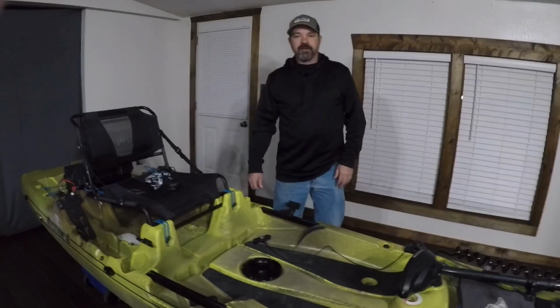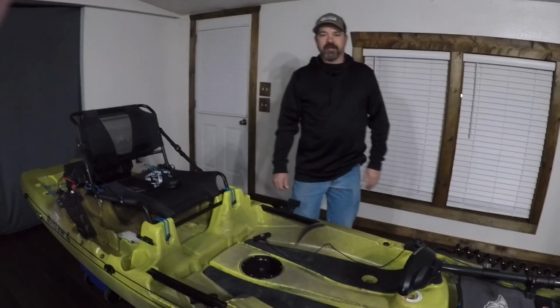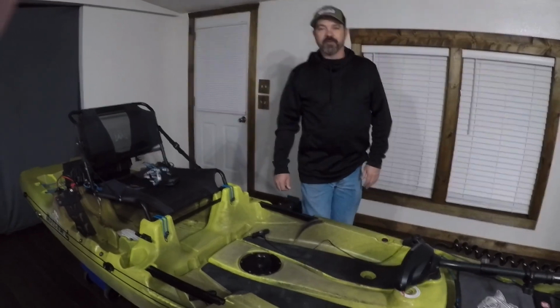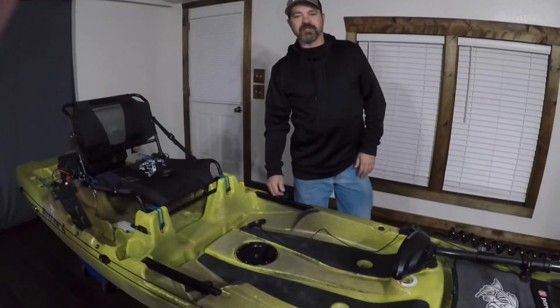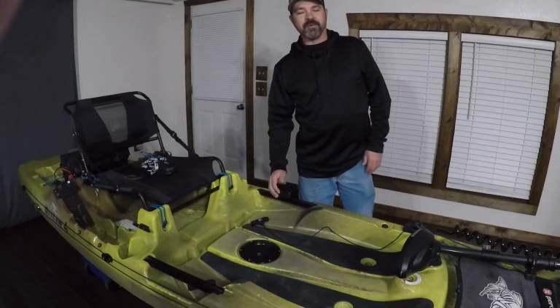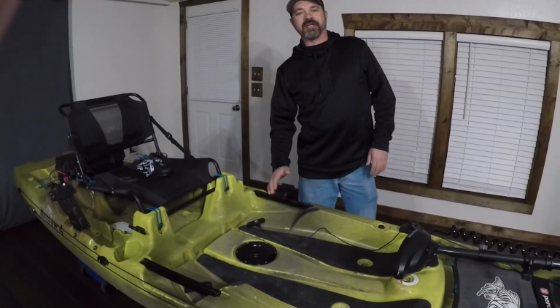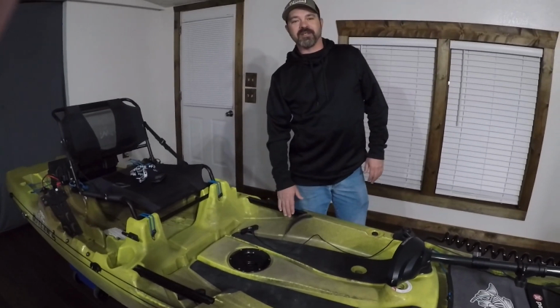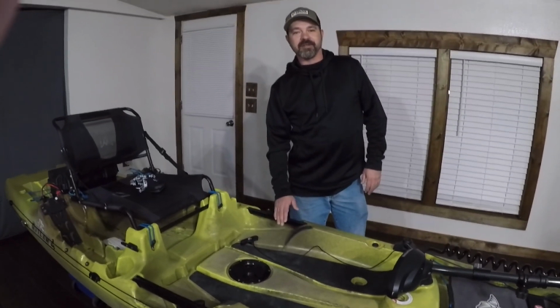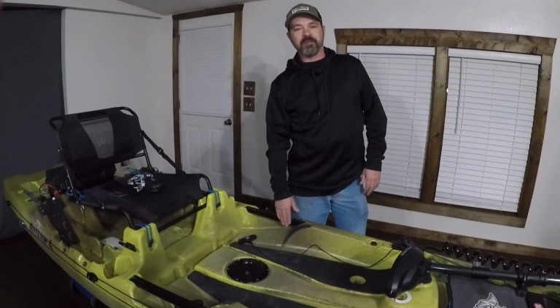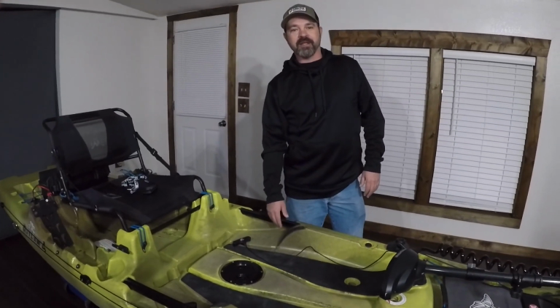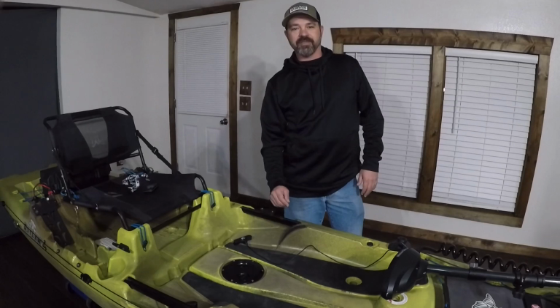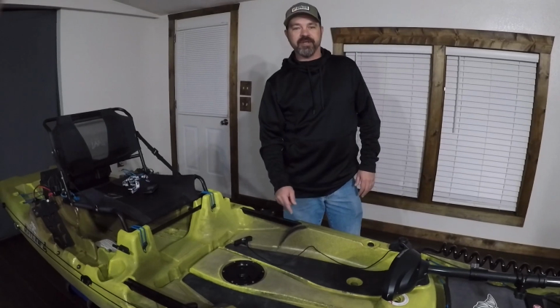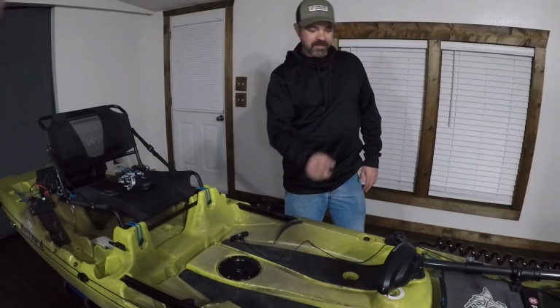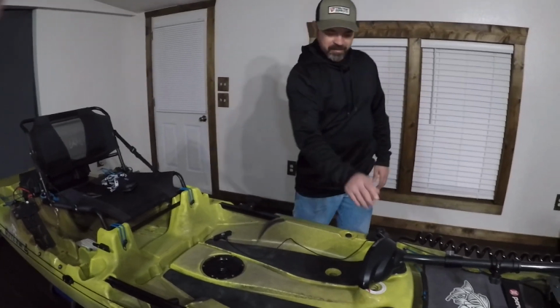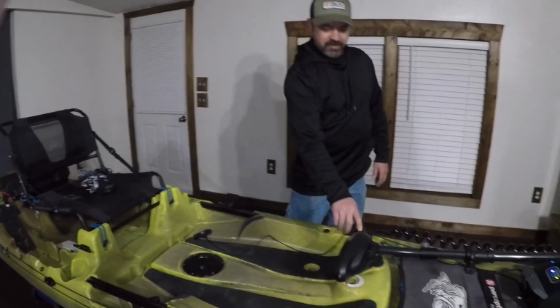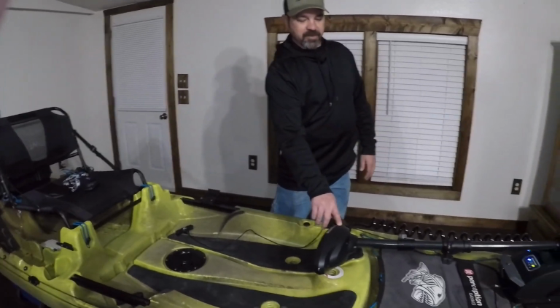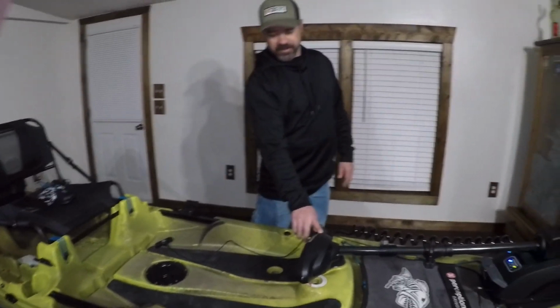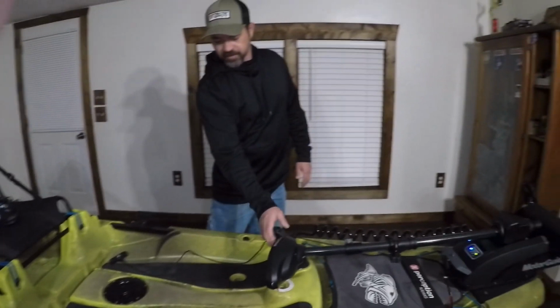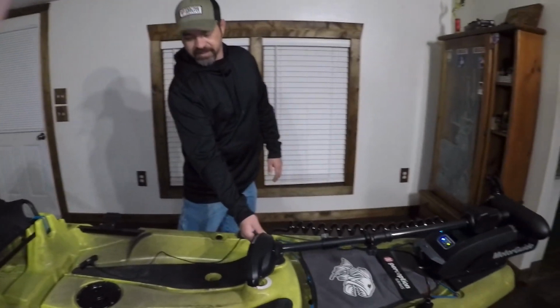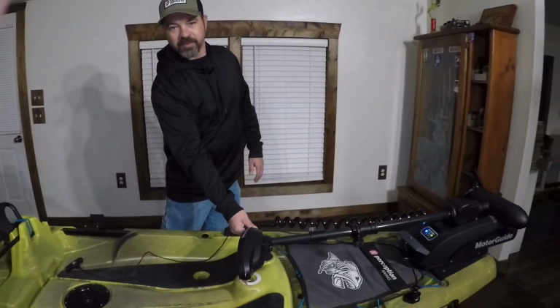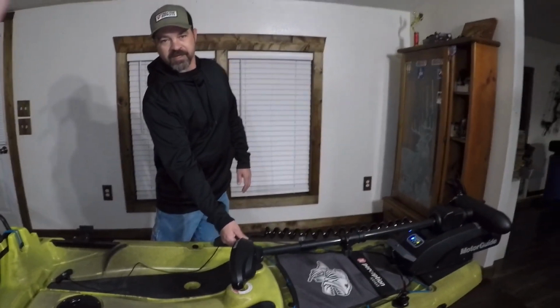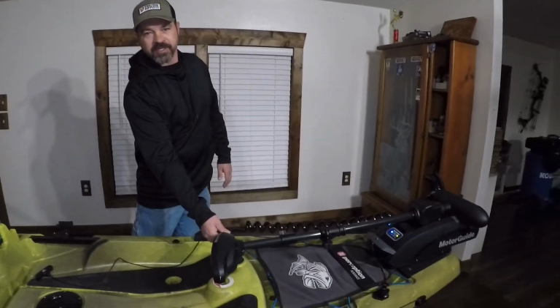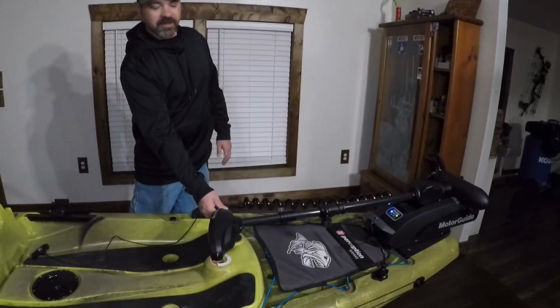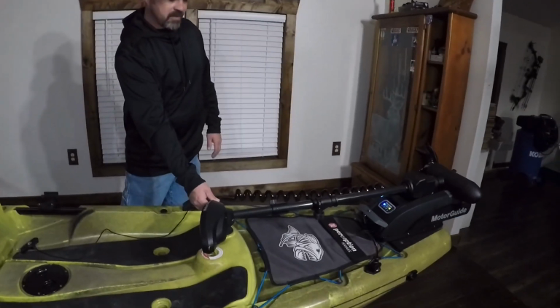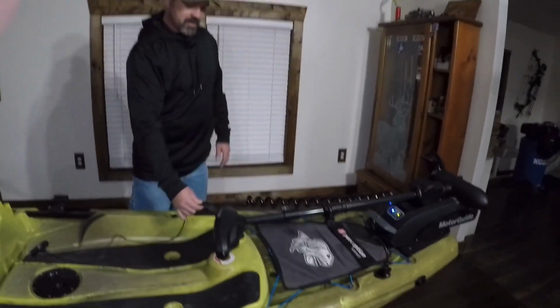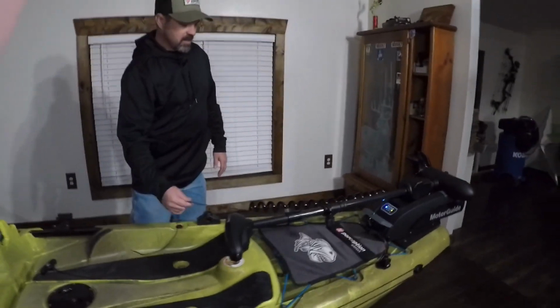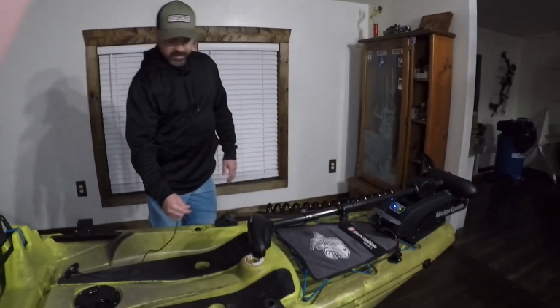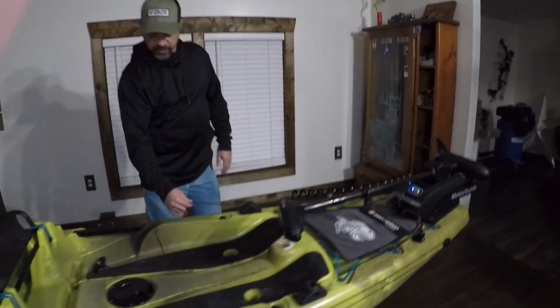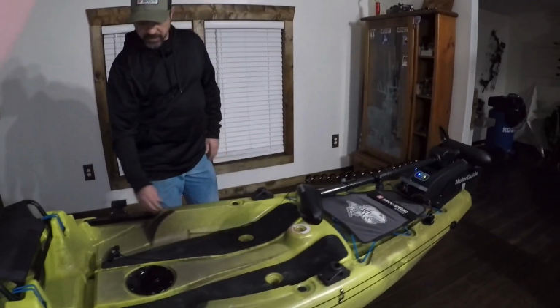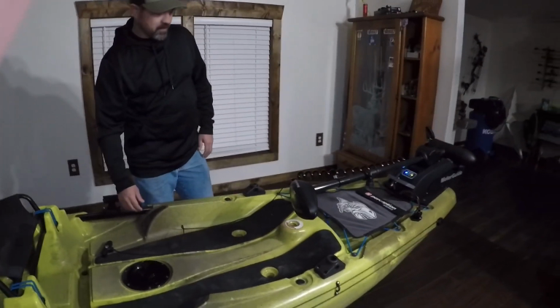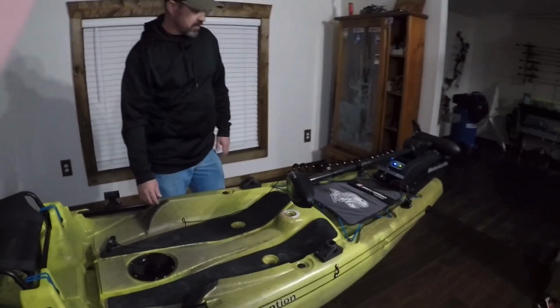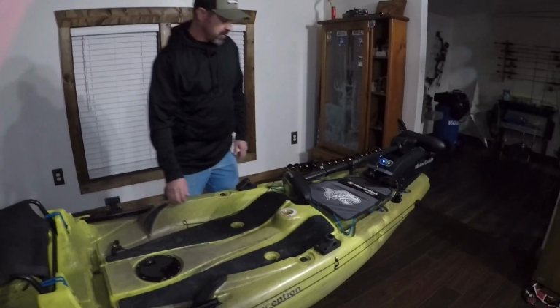Alright guys, welcome back to the channel. We just got done installing the Motorguide XI-3 bio-mount trailer motor onto my 11.5 Perception Outlaw. It's a pretty cool little setup — turned out pretty good.